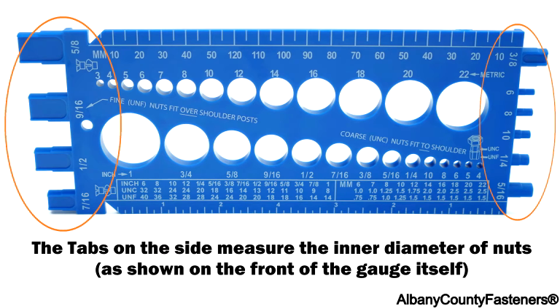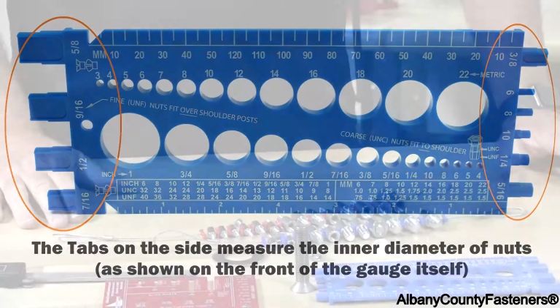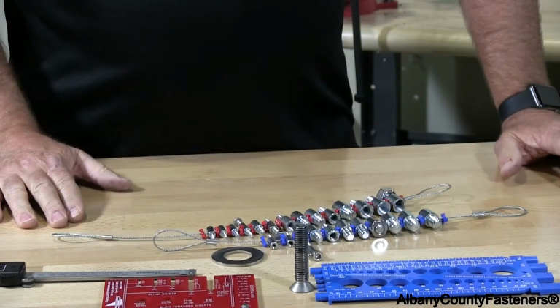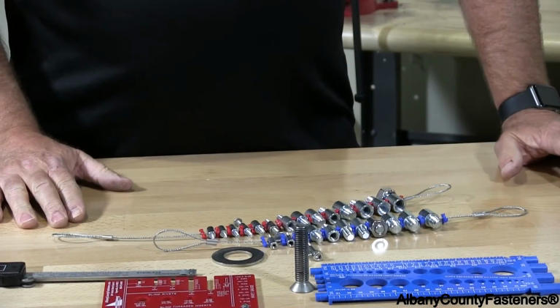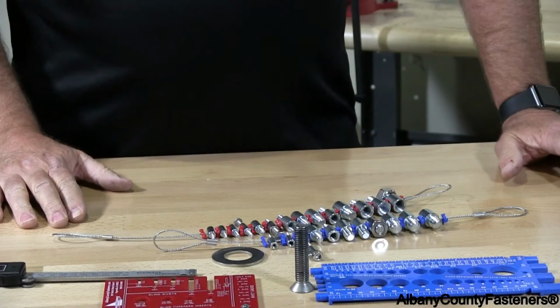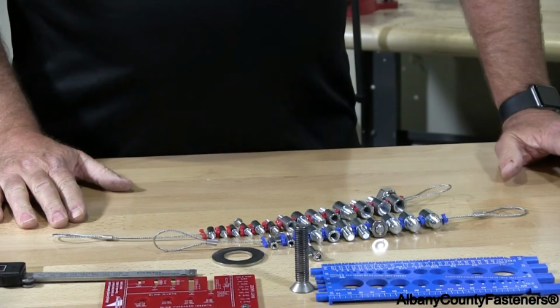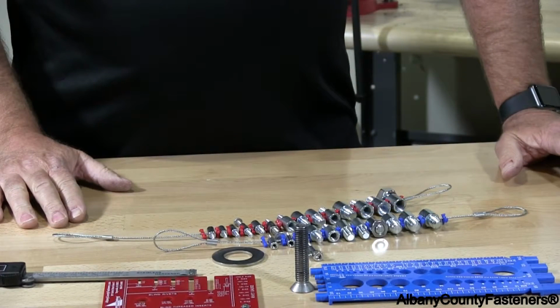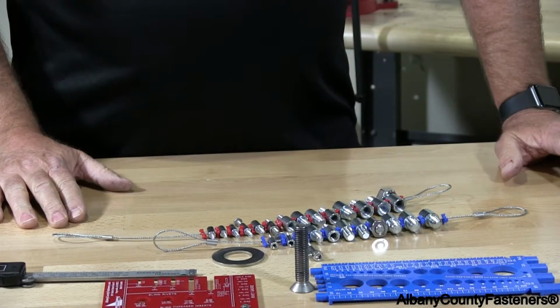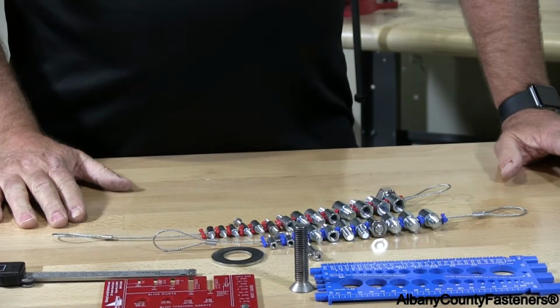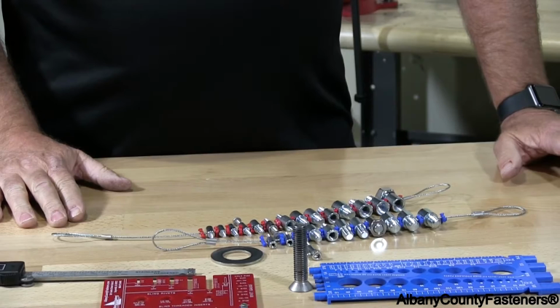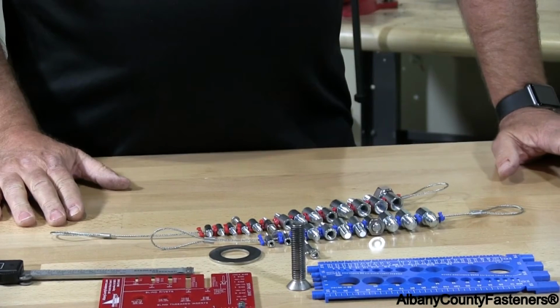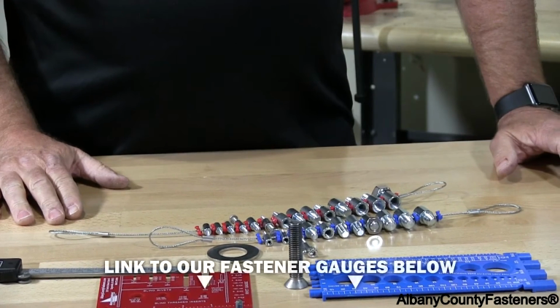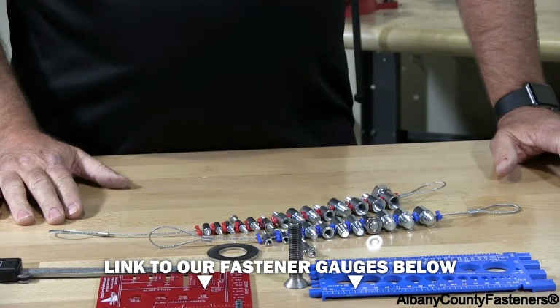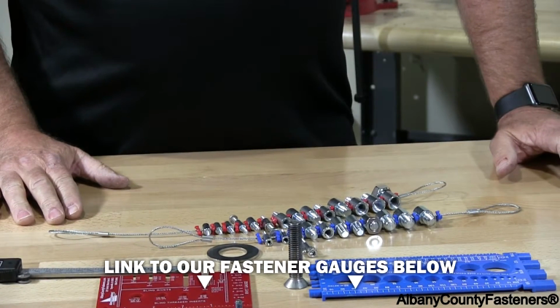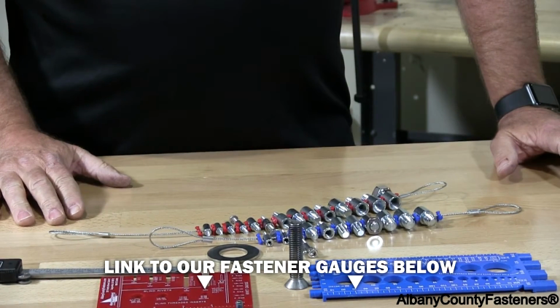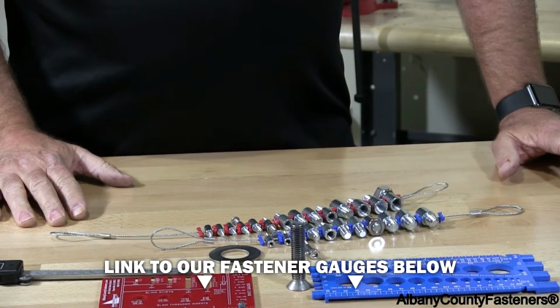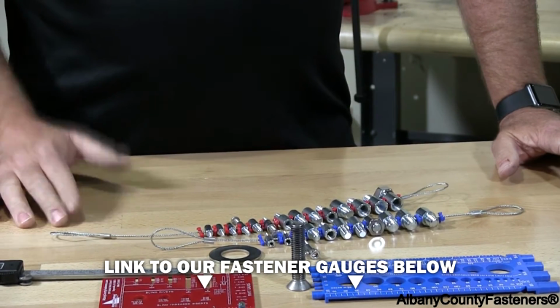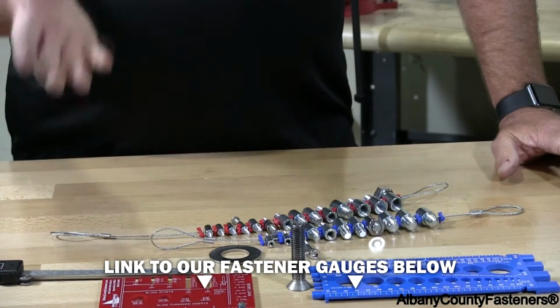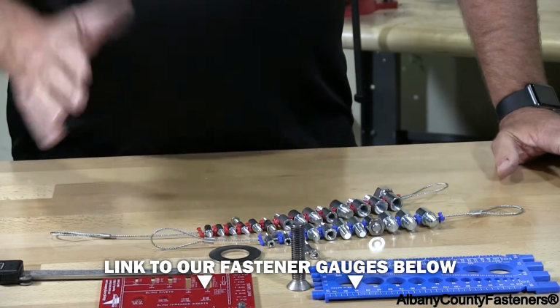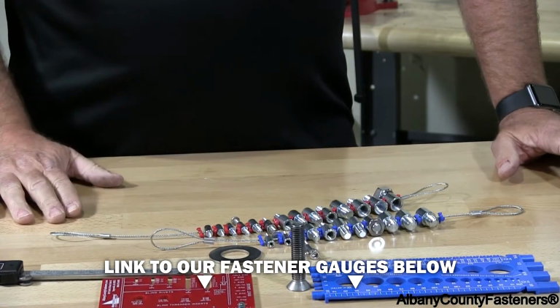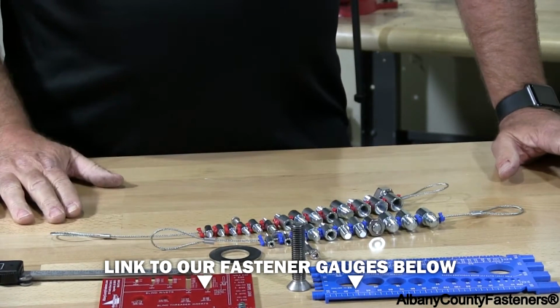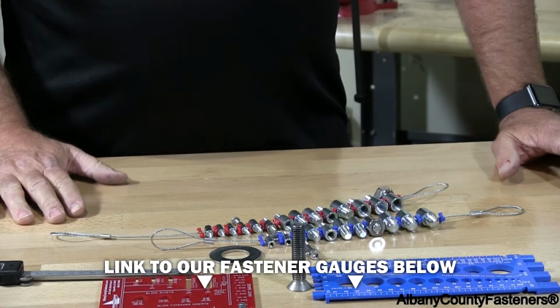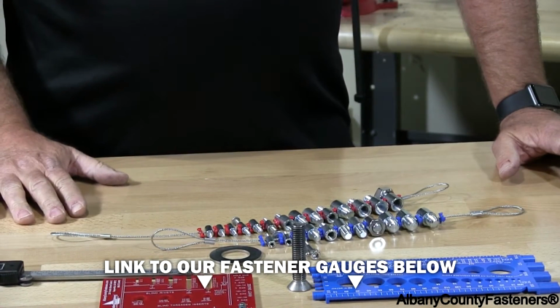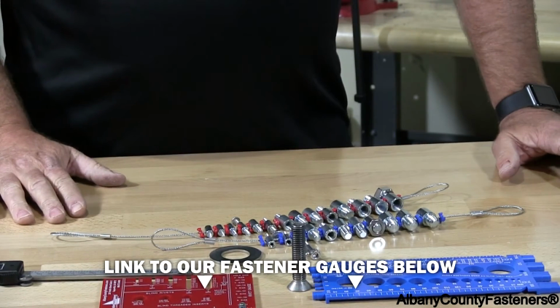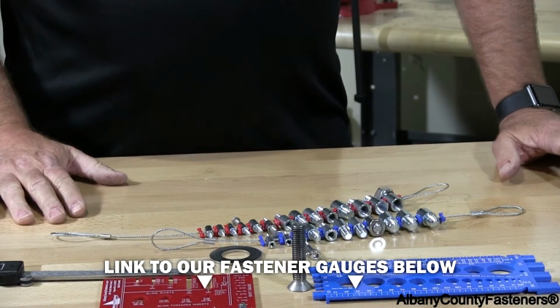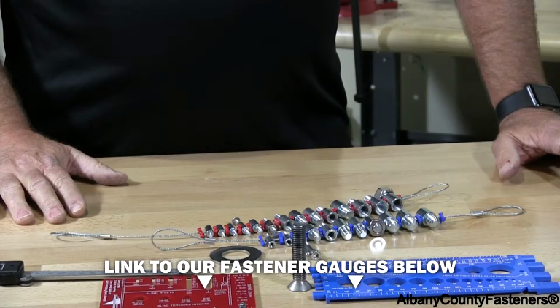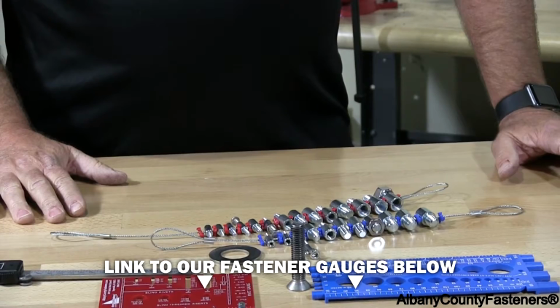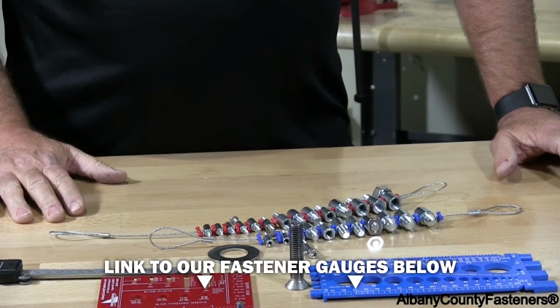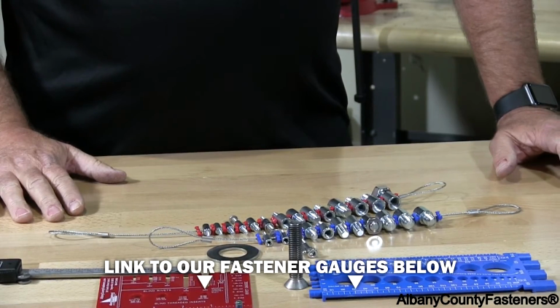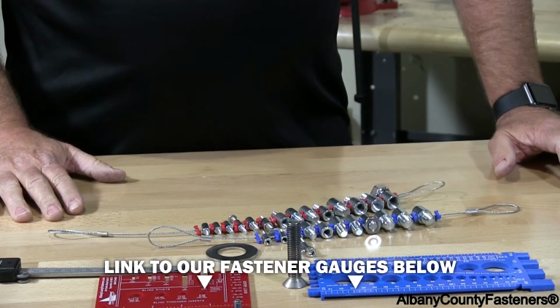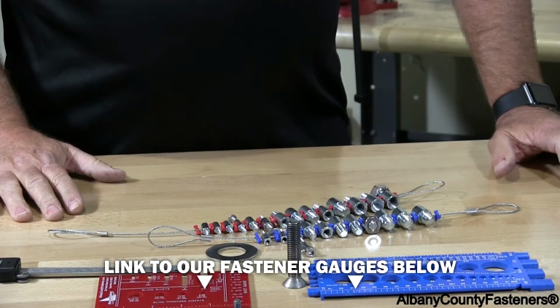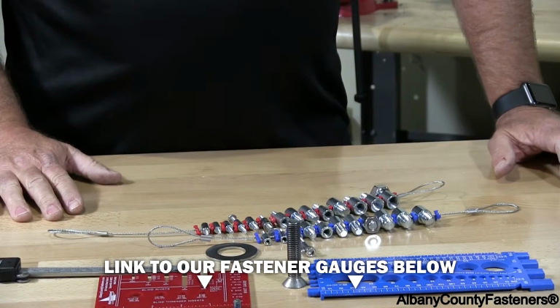These gauges are available on our website — put them right to work. You'll definitely use them and you'll need them.